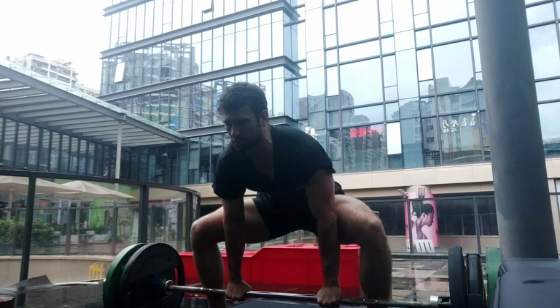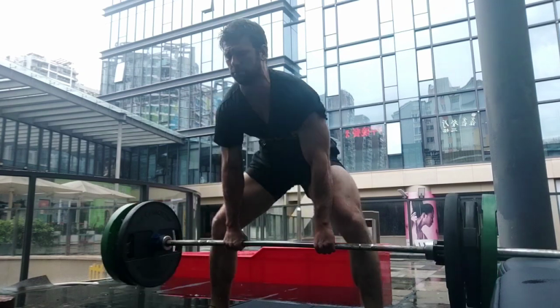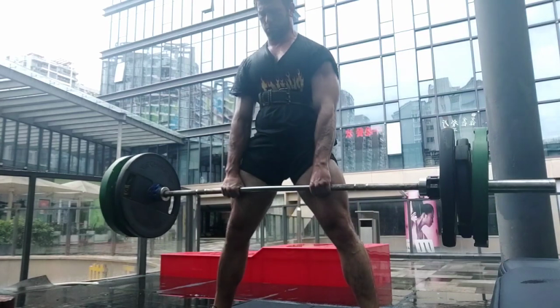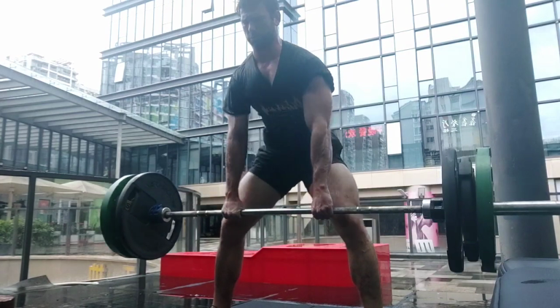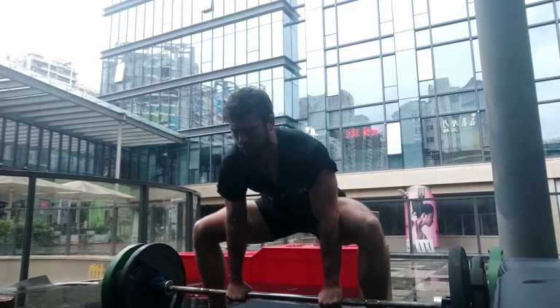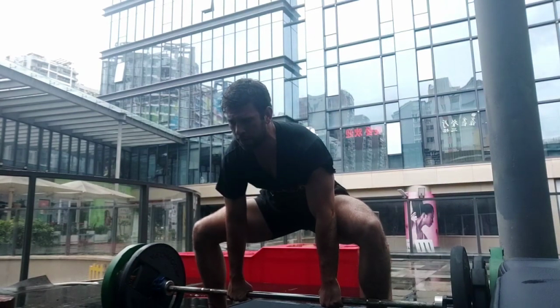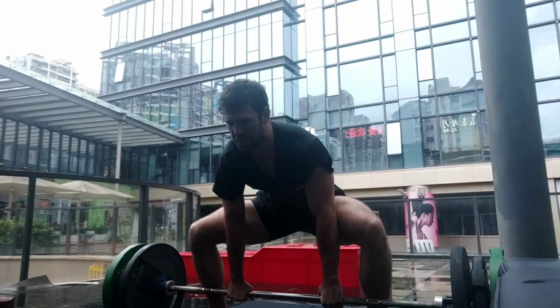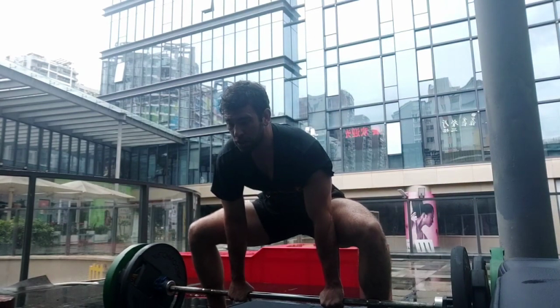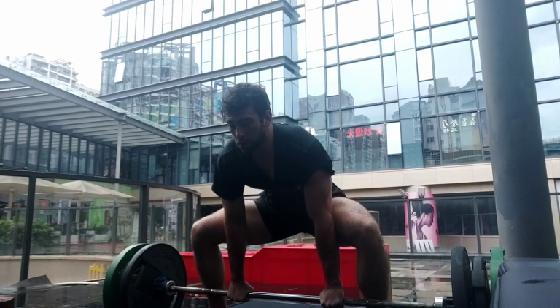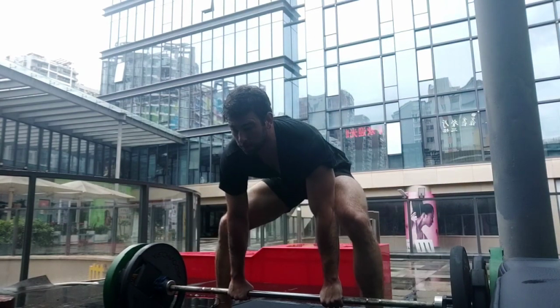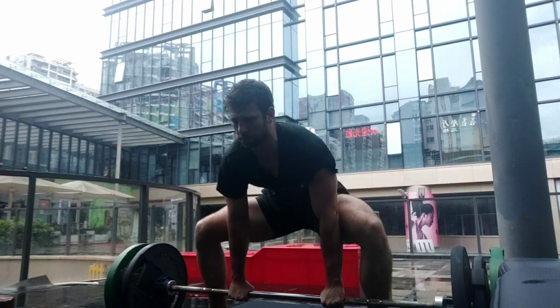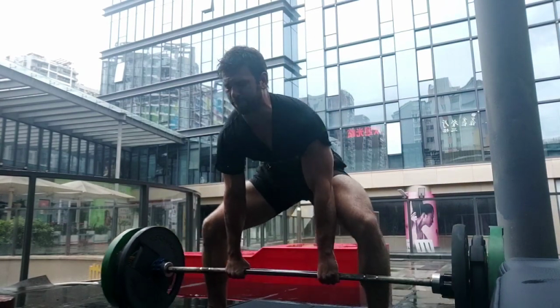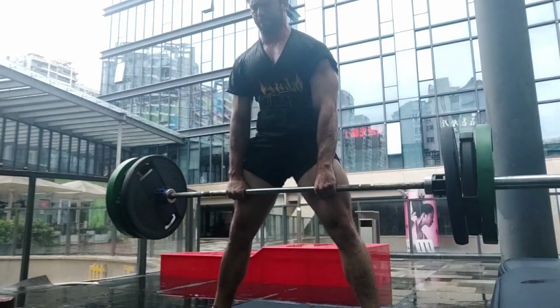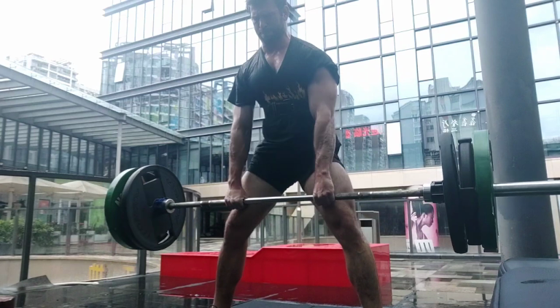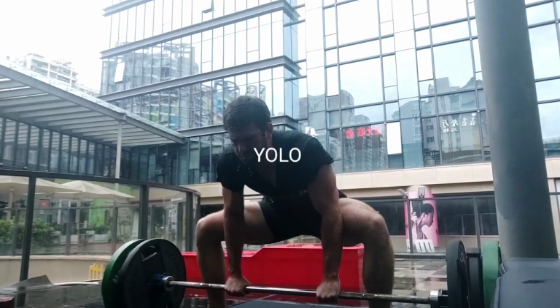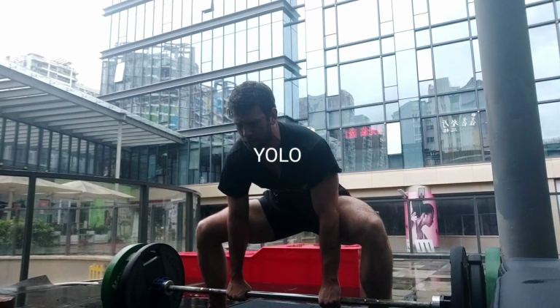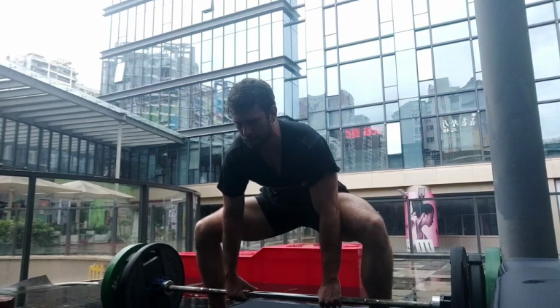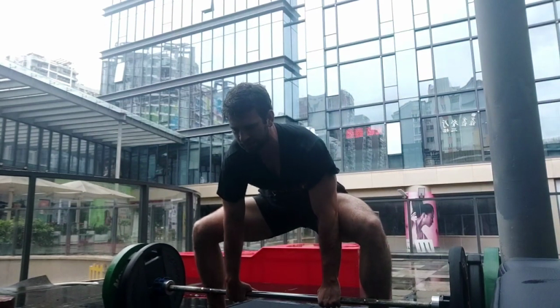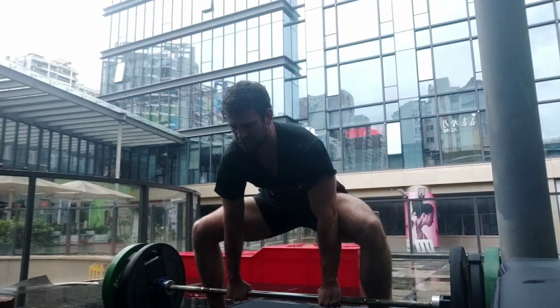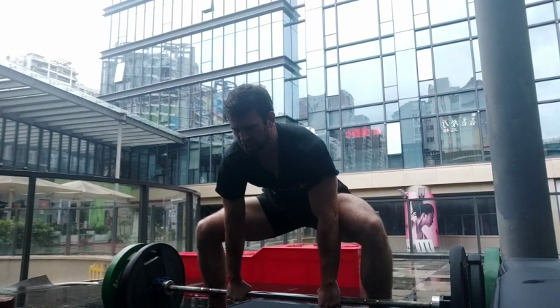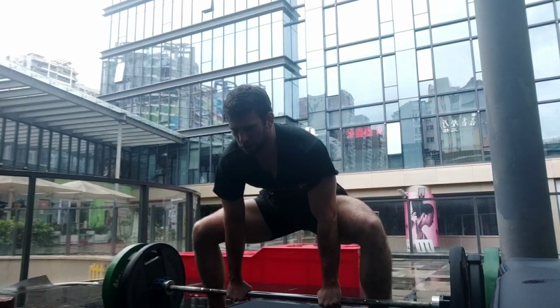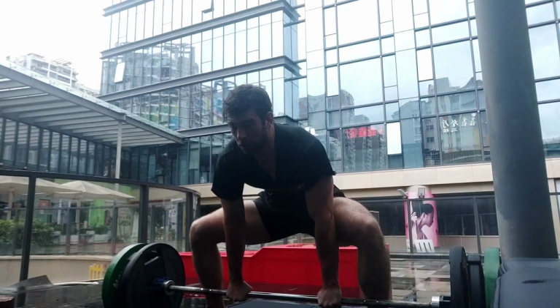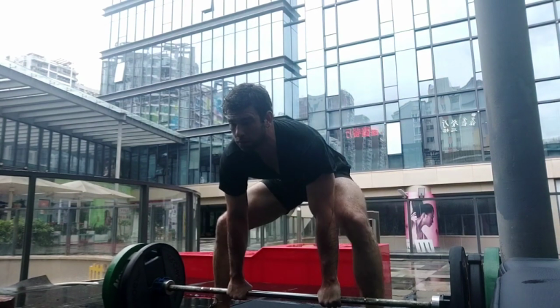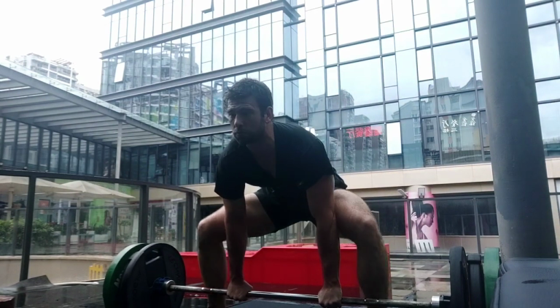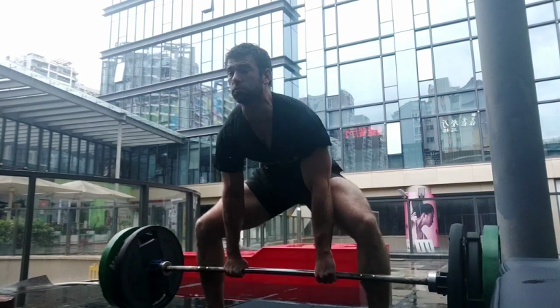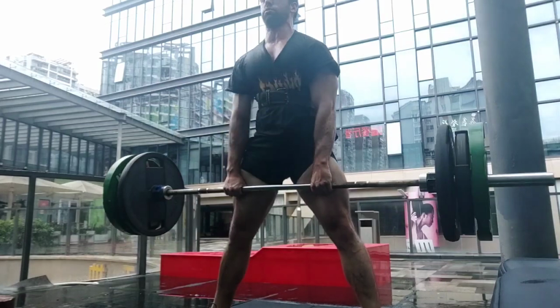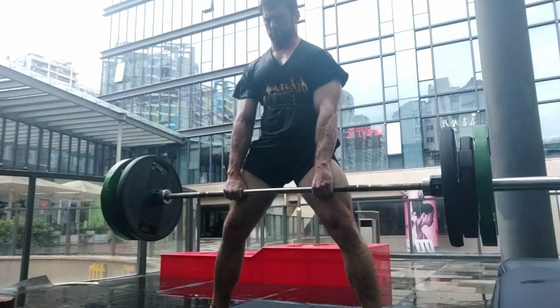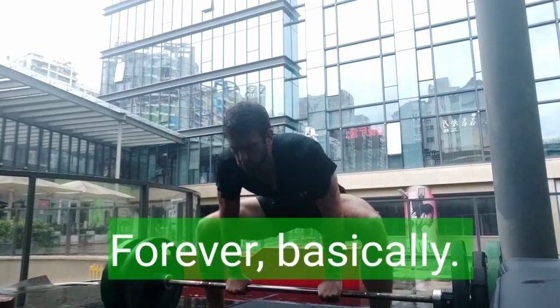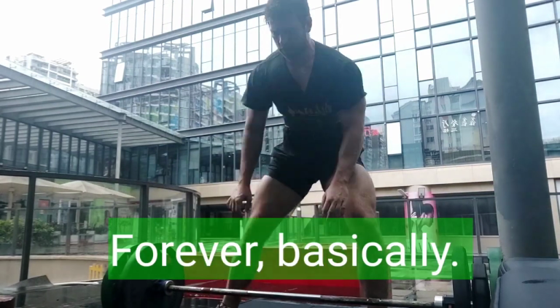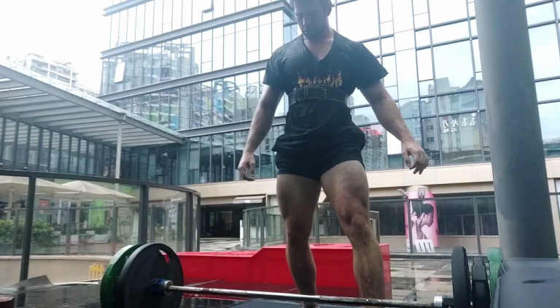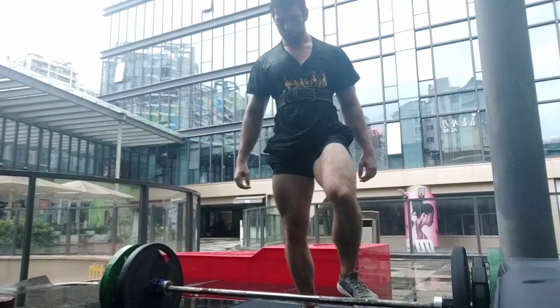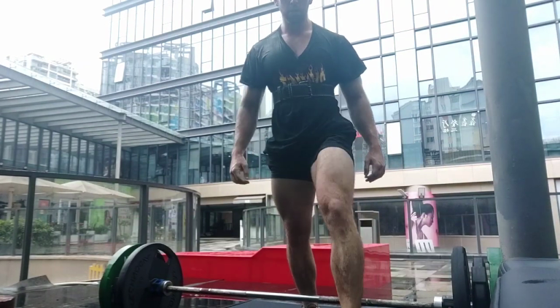I had LASIK eye surgery, and so I cannot have a super high blood pressure that using a belt might entail. I typically don't use a belt. This is actually the first time I've used a belt in a very, very long time.